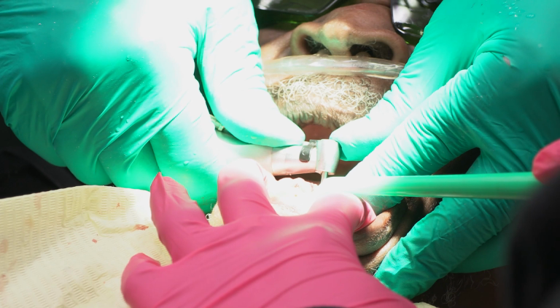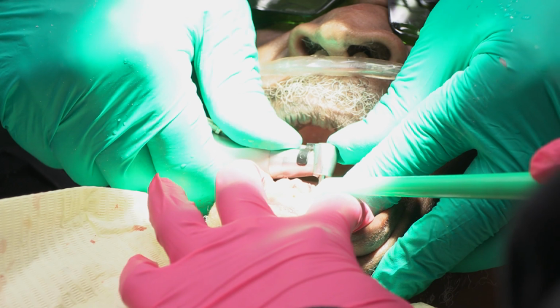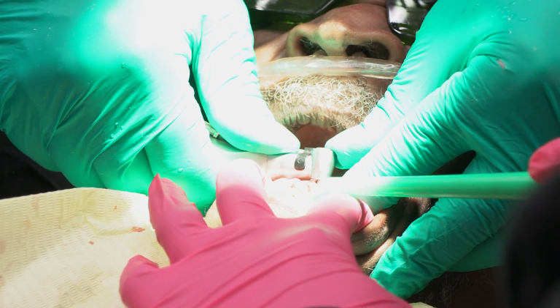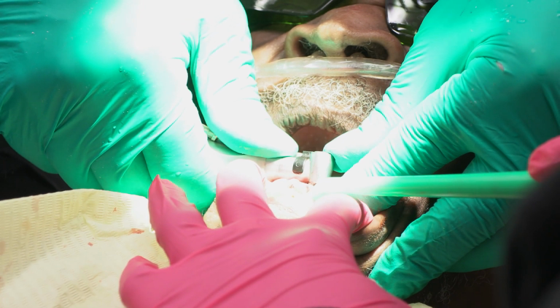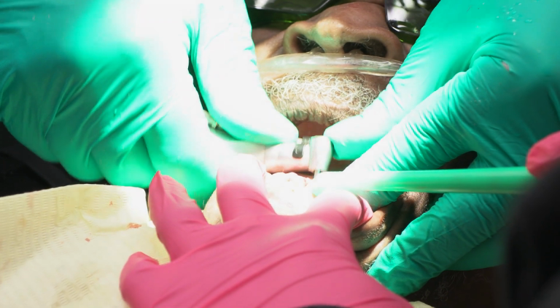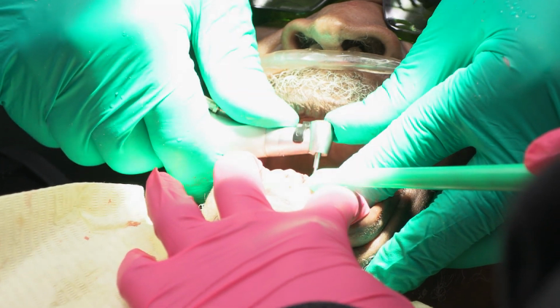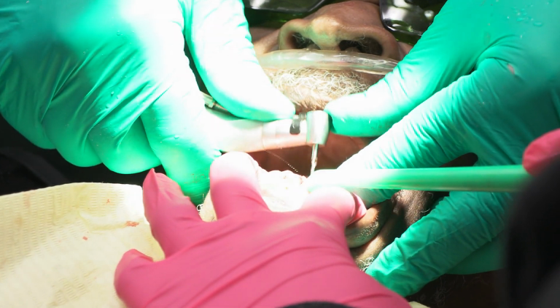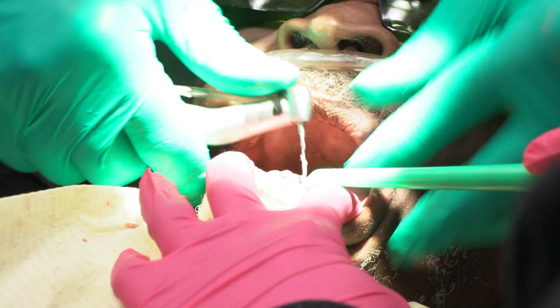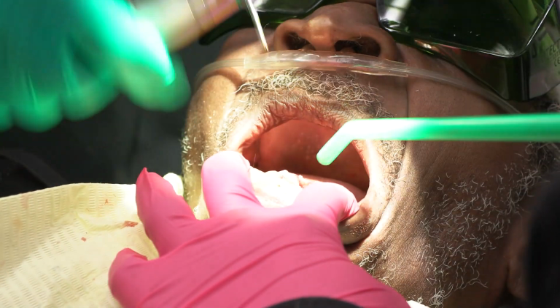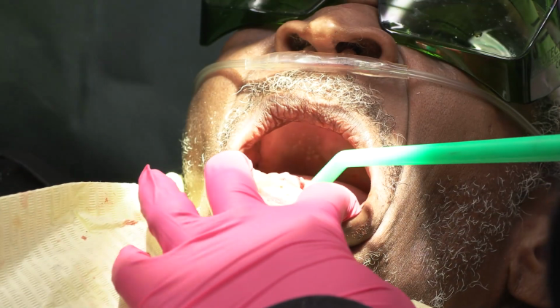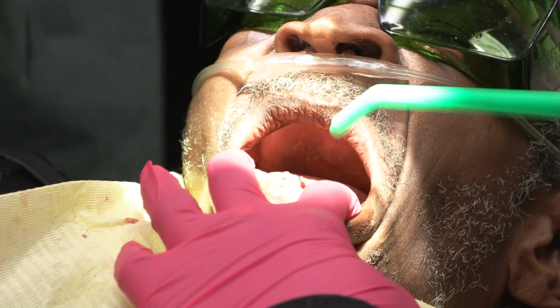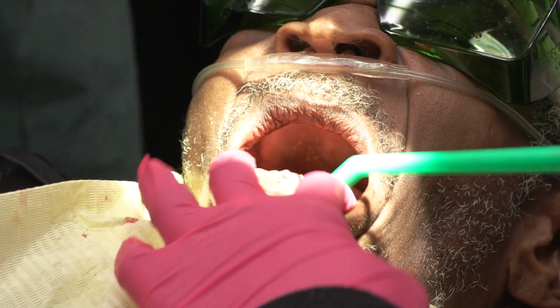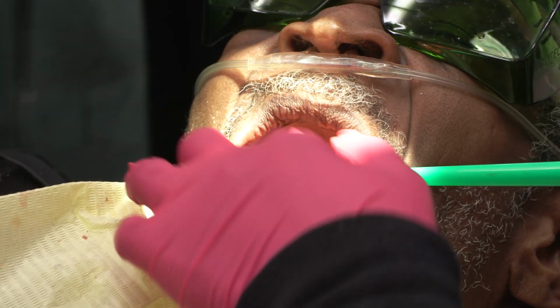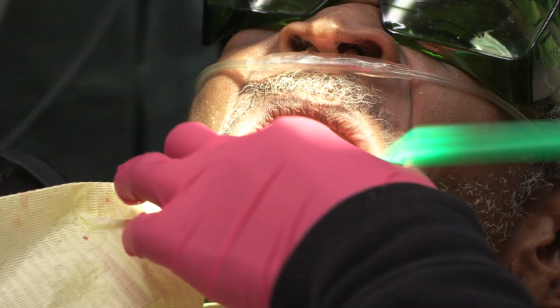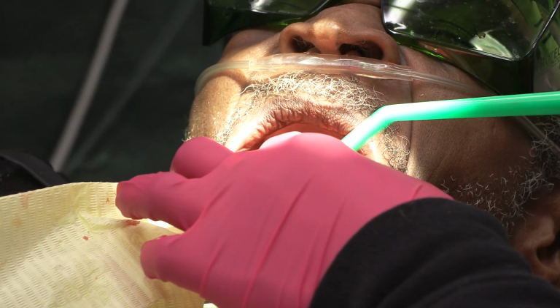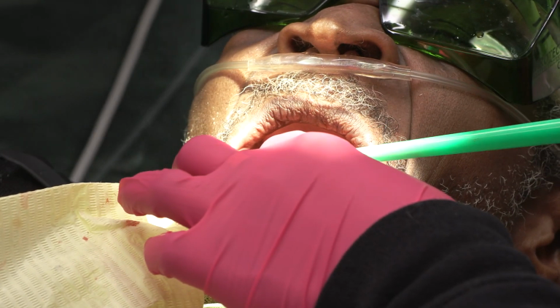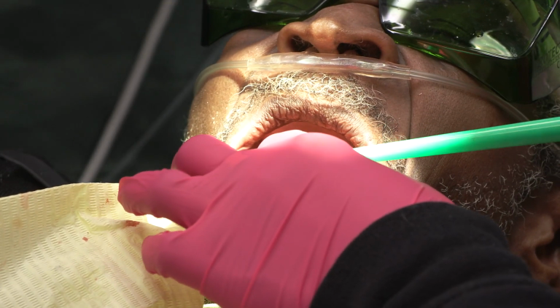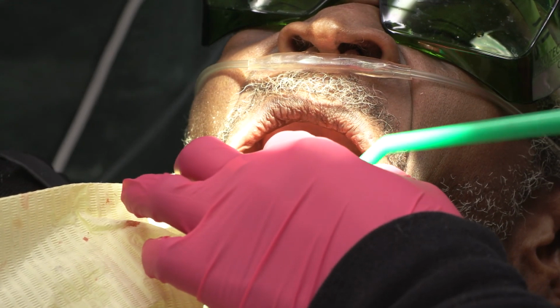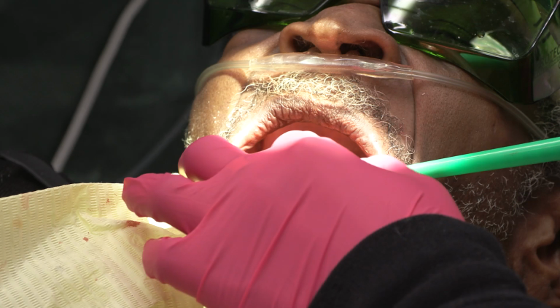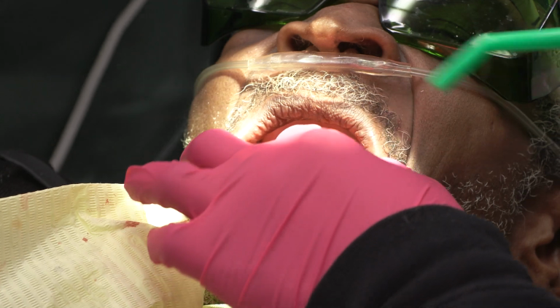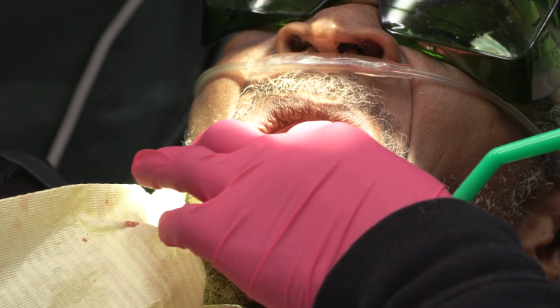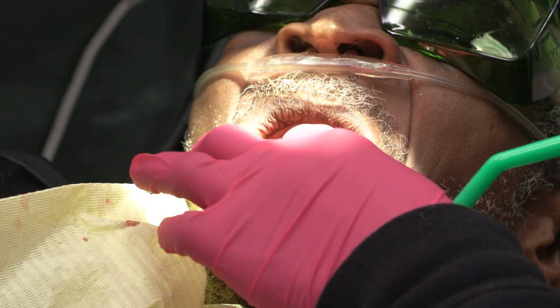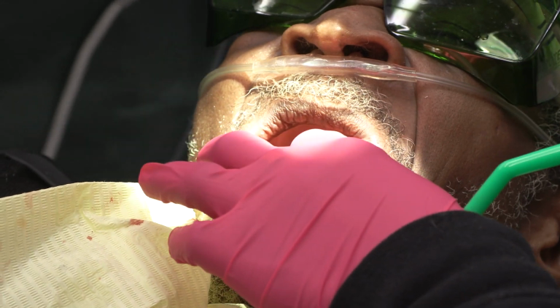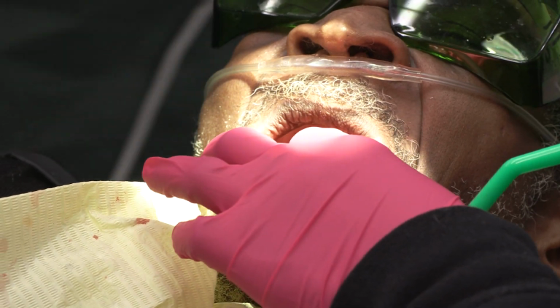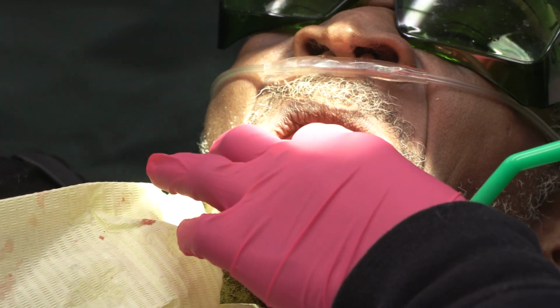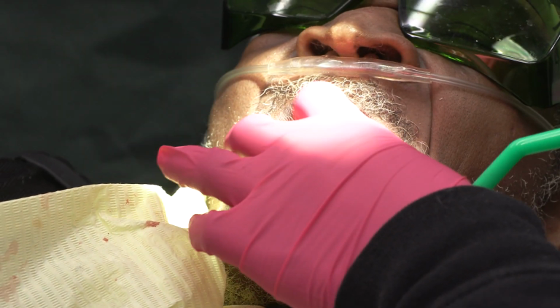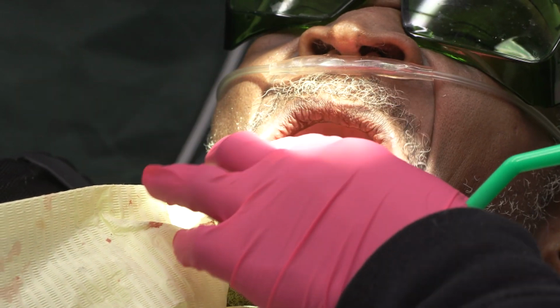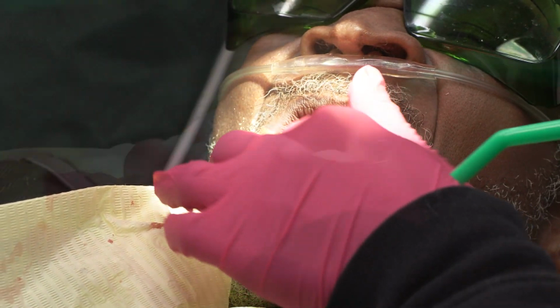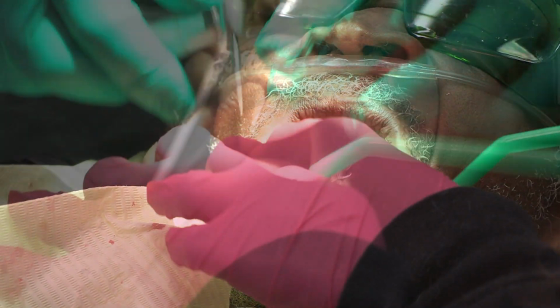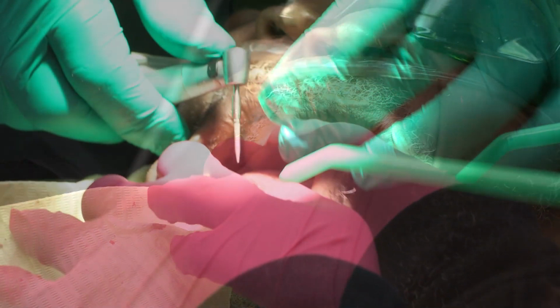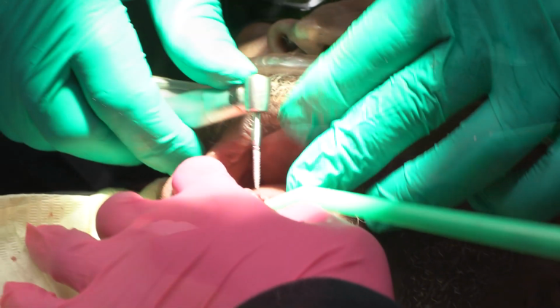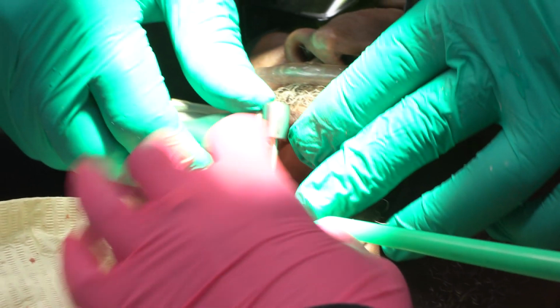I like to put the implants in the day I extract the teeth because you have visualization of the bone at that time. It's easier.